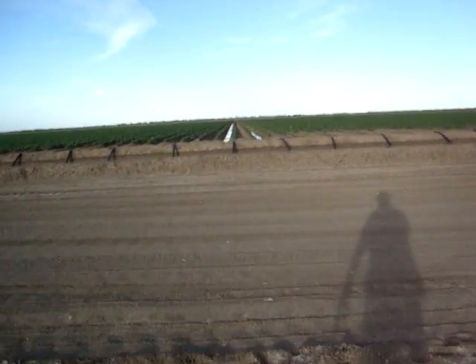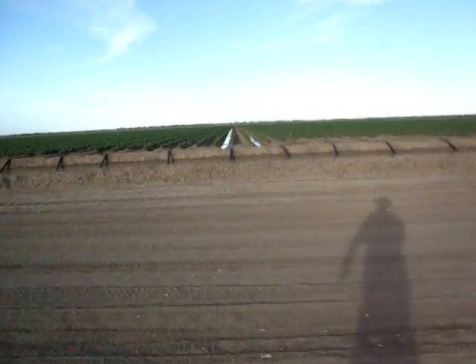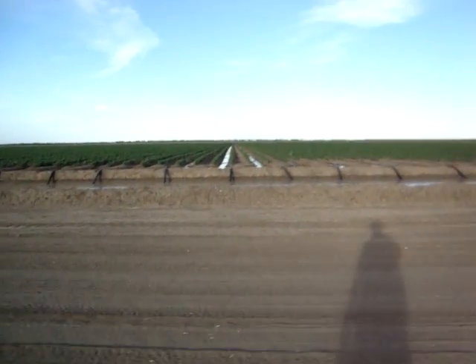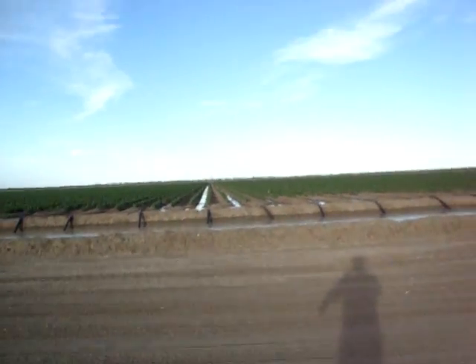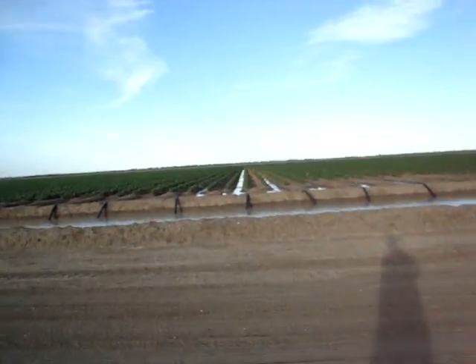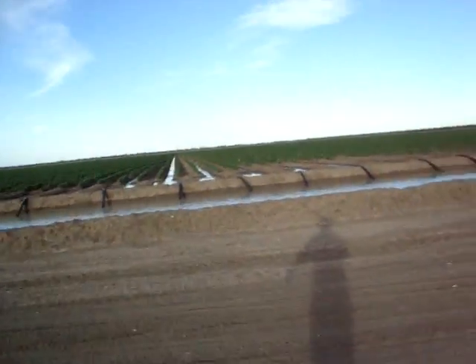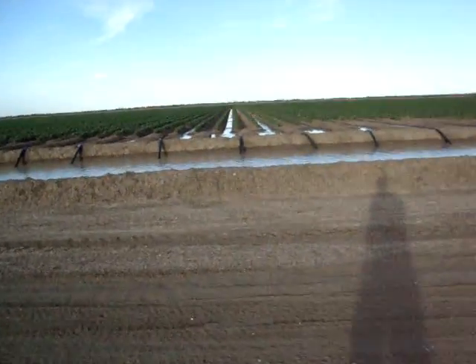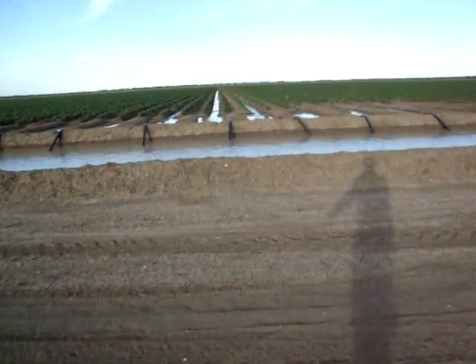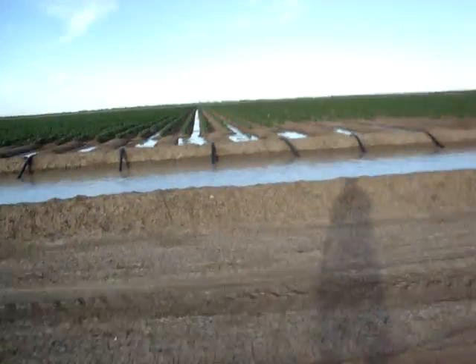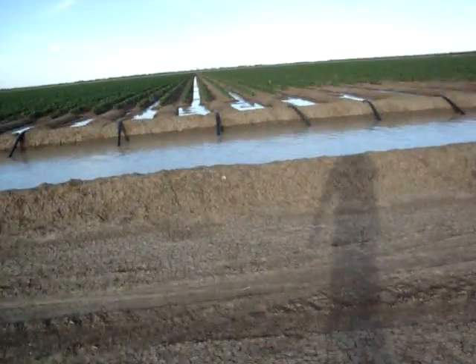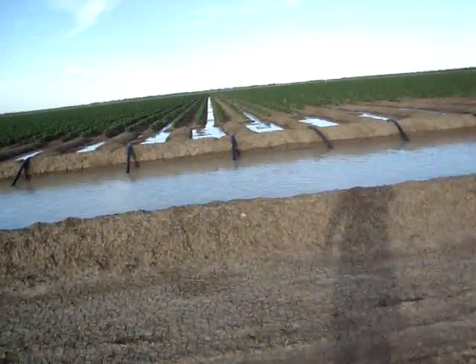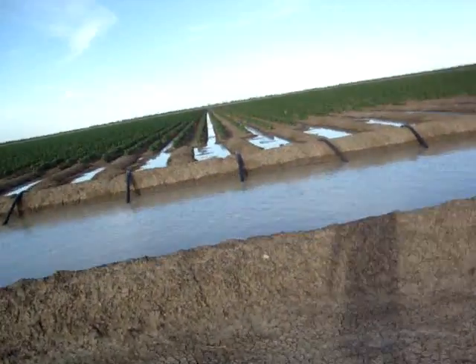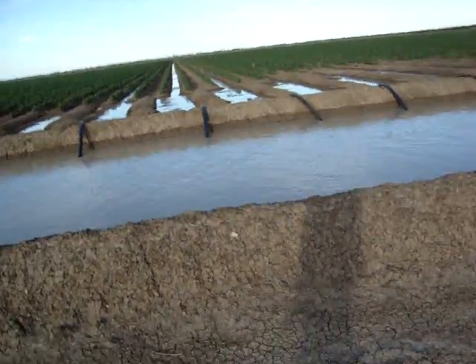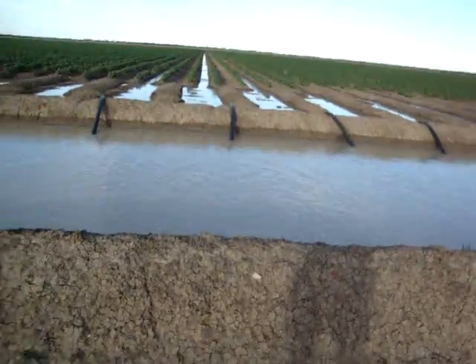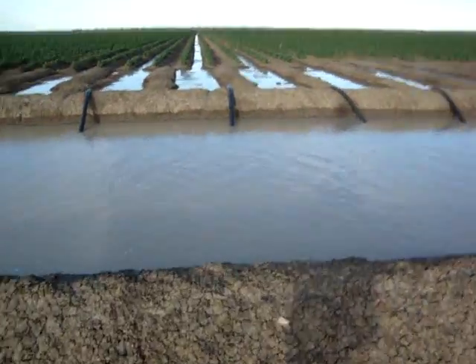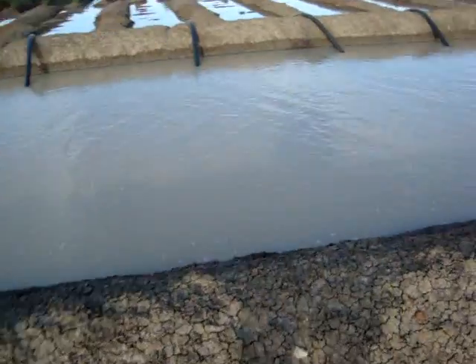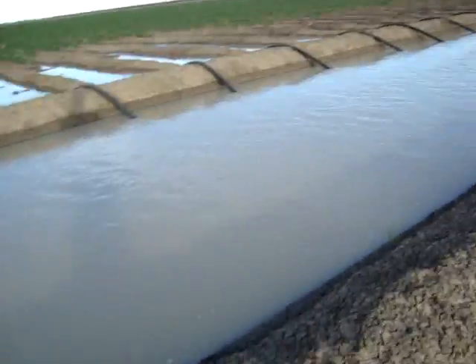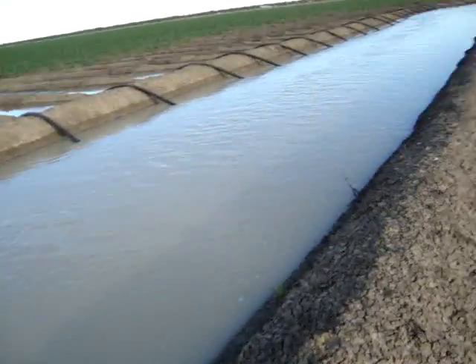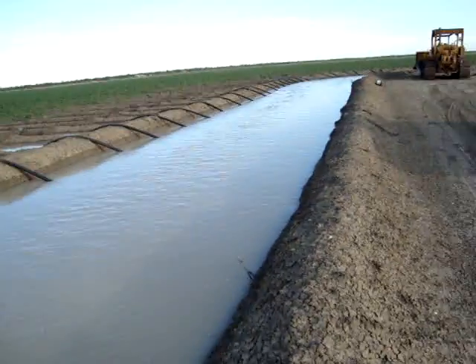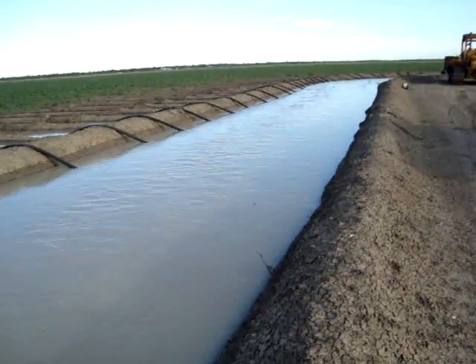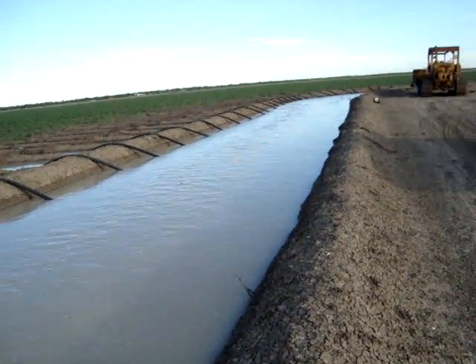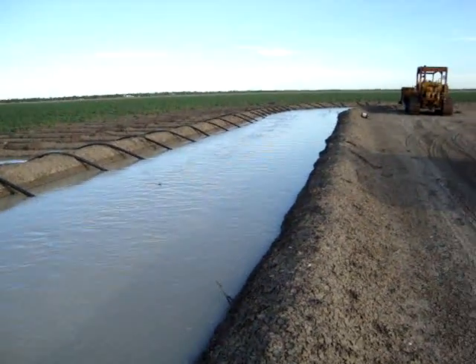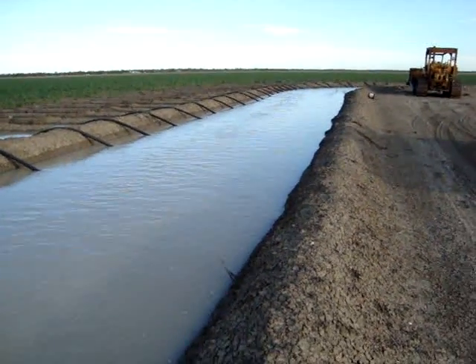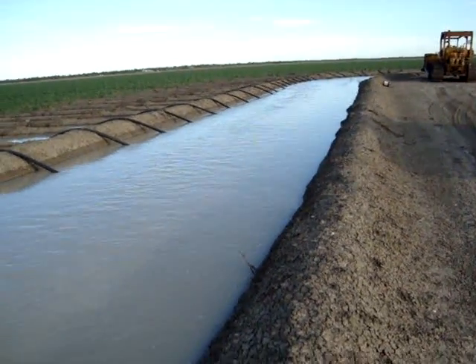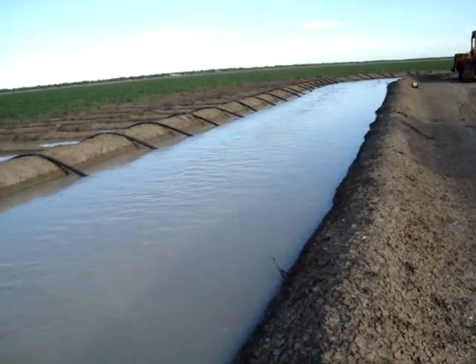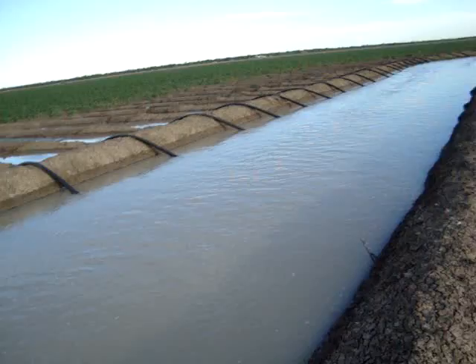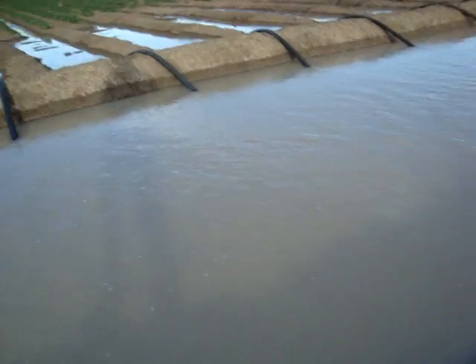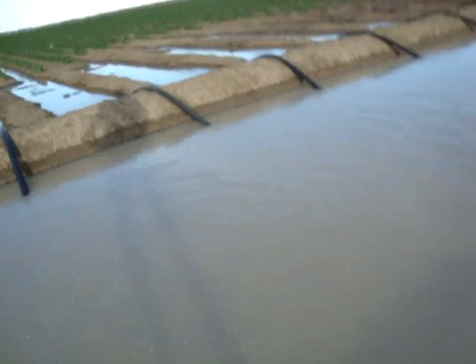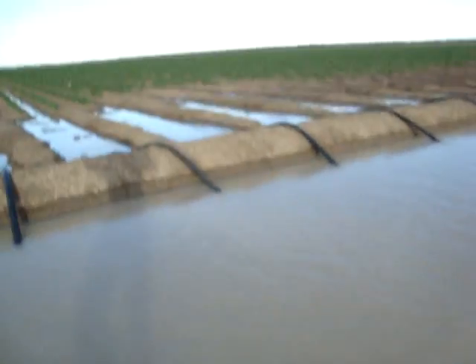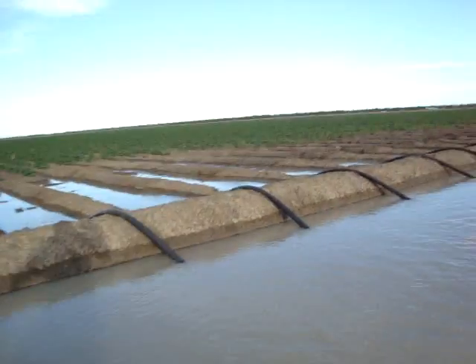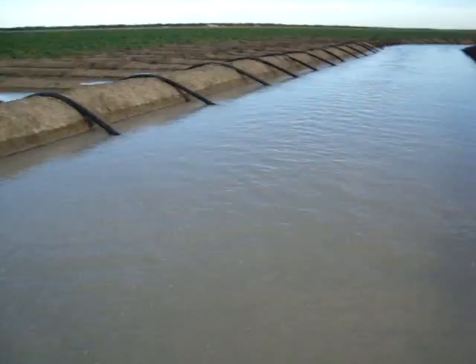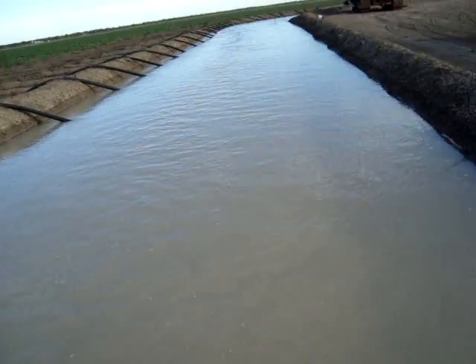I'll take you across here and show you what a headditch looks like. This is field 9, the neighbouring field. There's our water running down — that water's coming from the channel. We've pumped it into the headditch and you can see it's flowing at a fair rate.